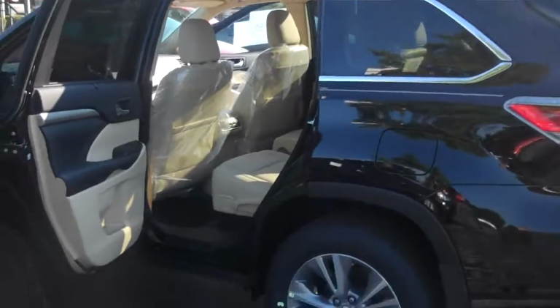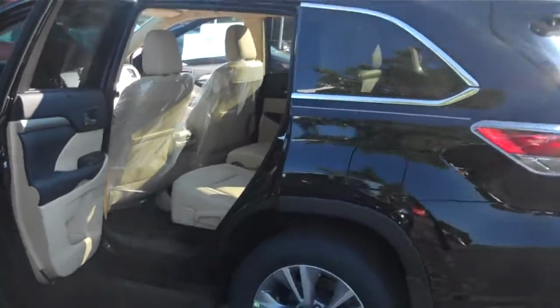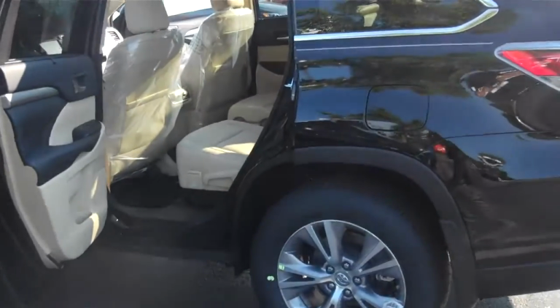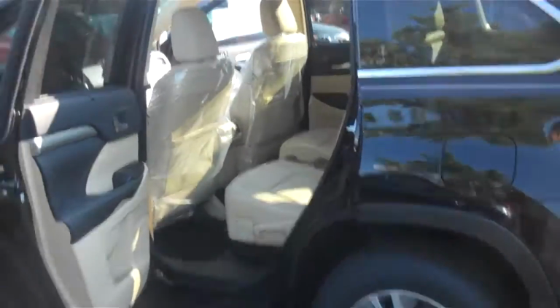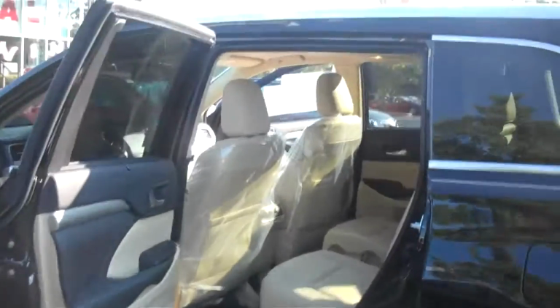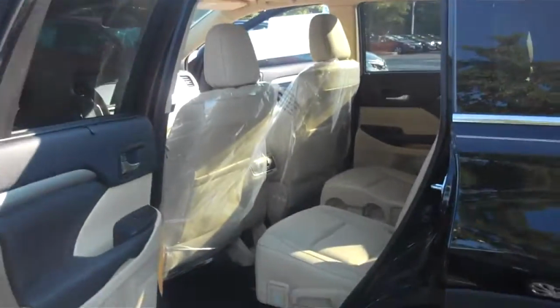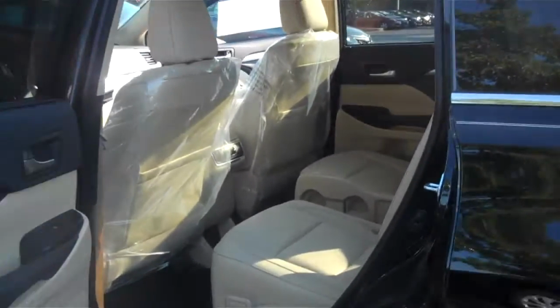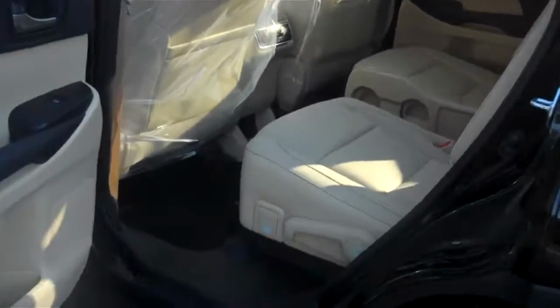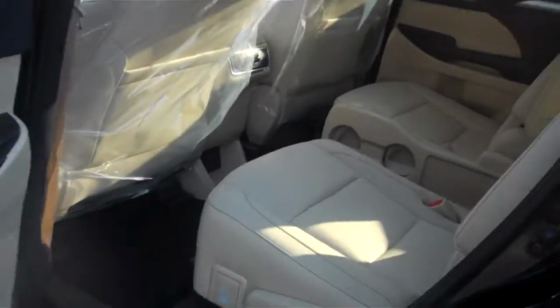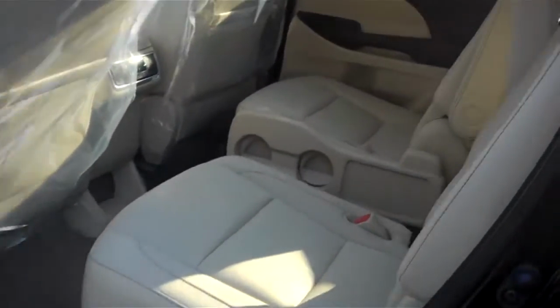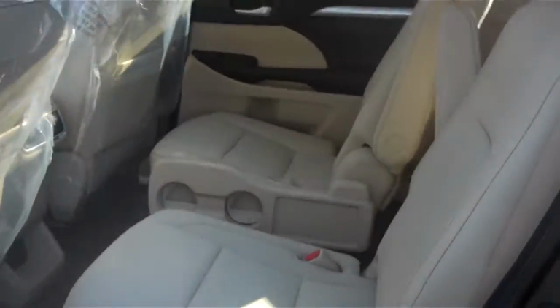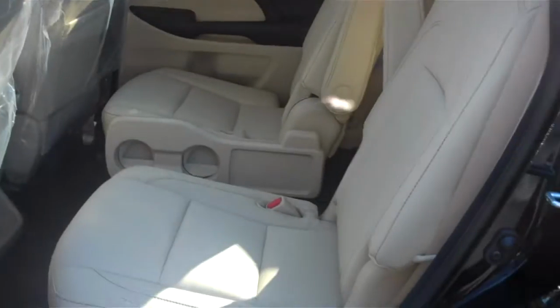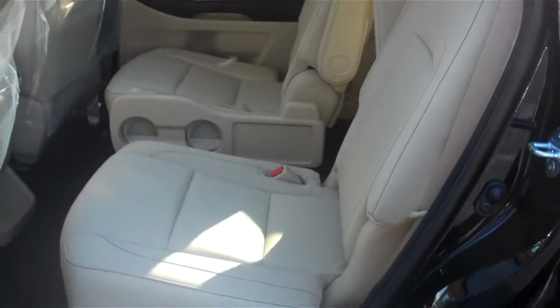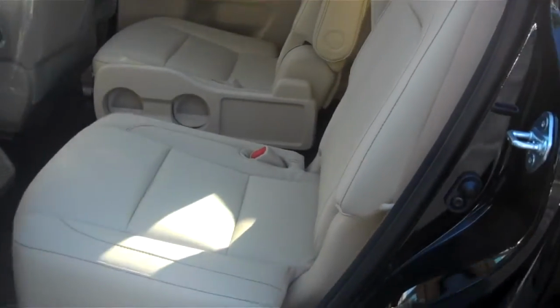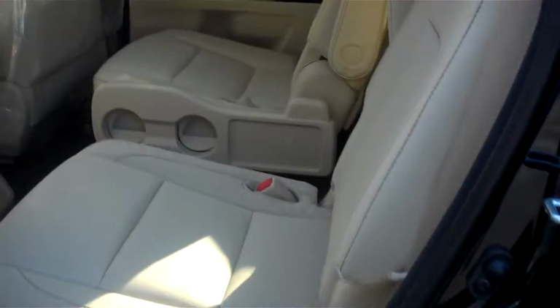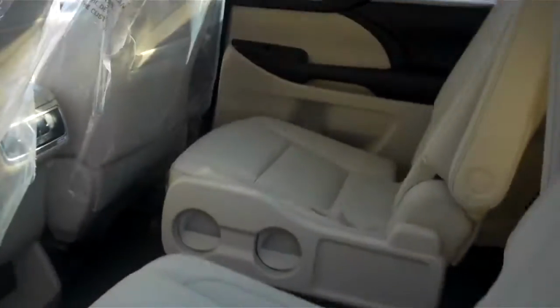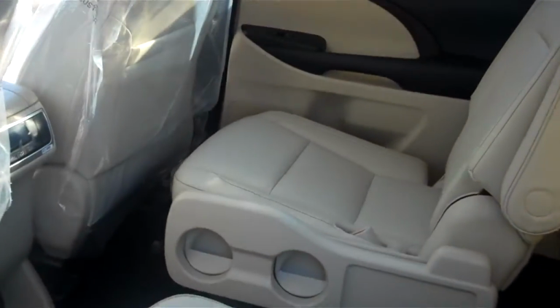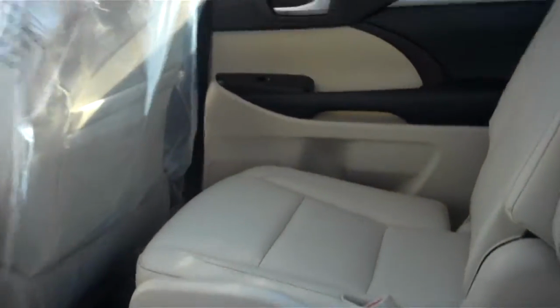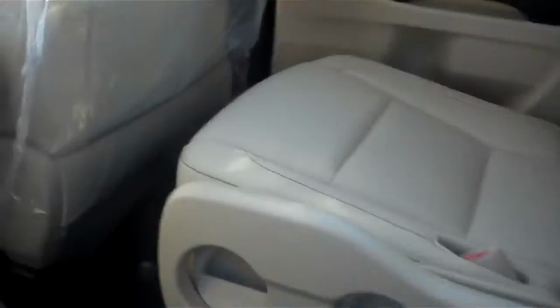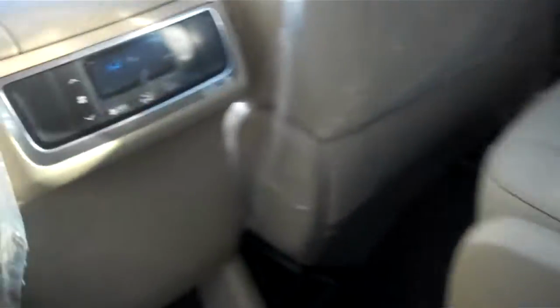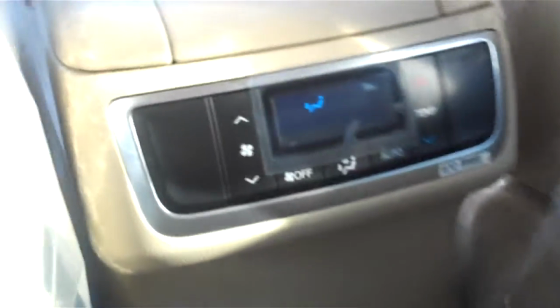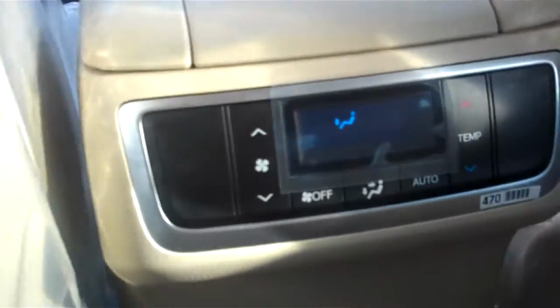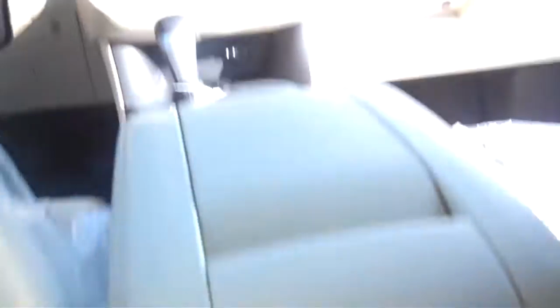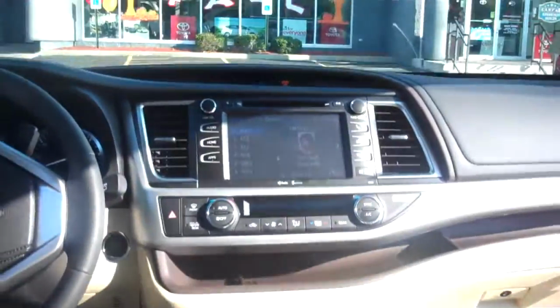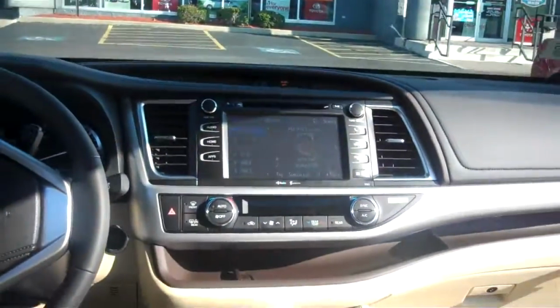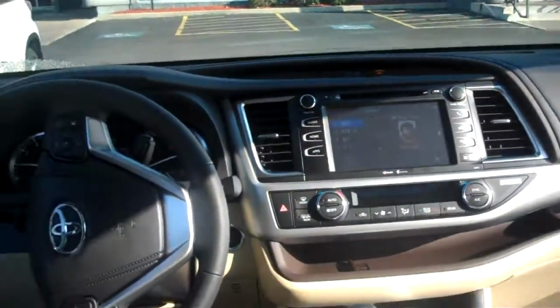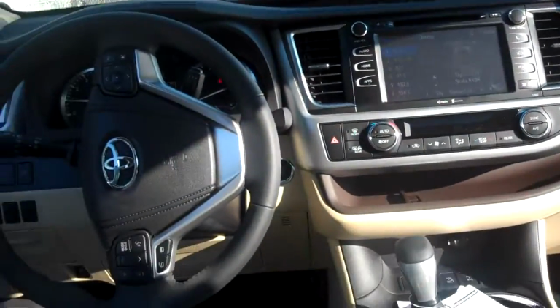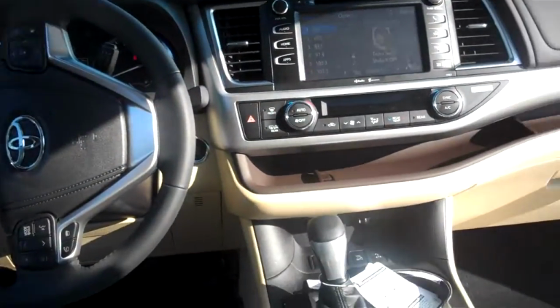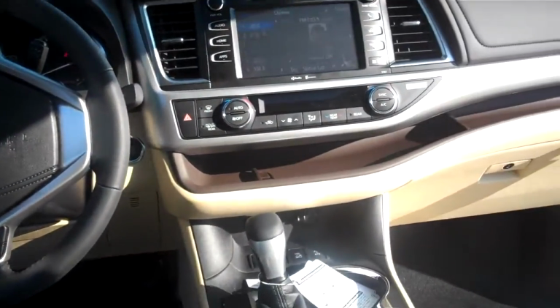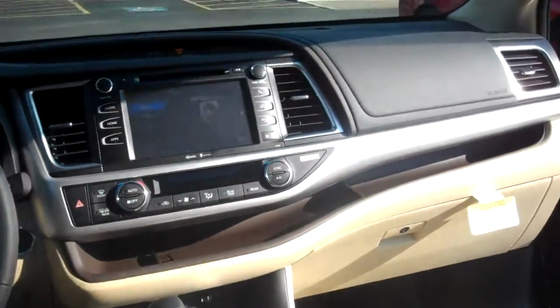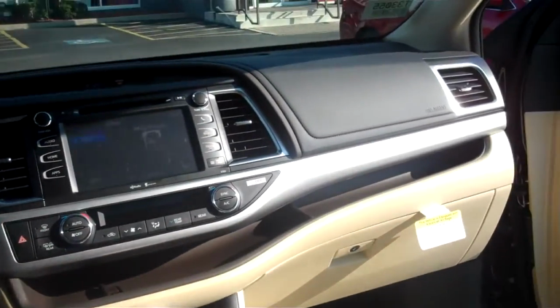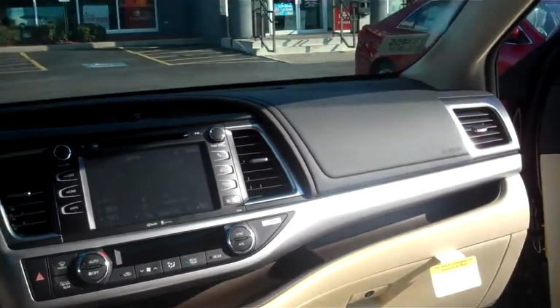You have a three-year, 36,000-mile bumper-to-bumper warranty also and a five-year, 60,000-mile powertrain warranty. This is gorgeous — we can't get enough of these XLEs. There's your climate controls, there's your navigation. Everything on it — it's gorgeous.